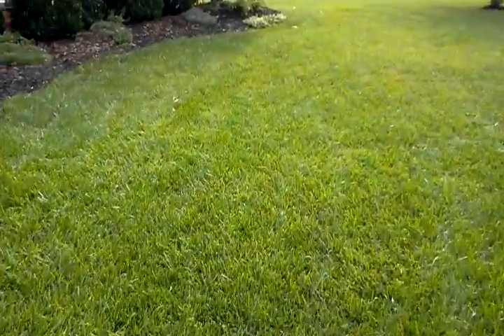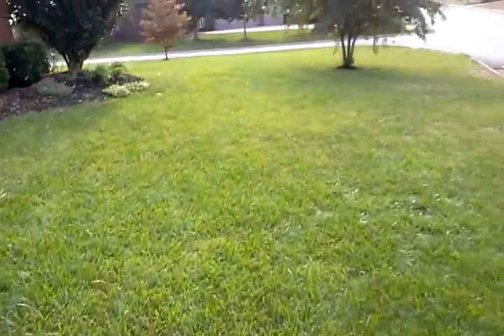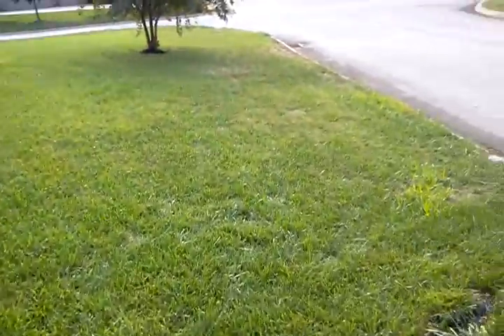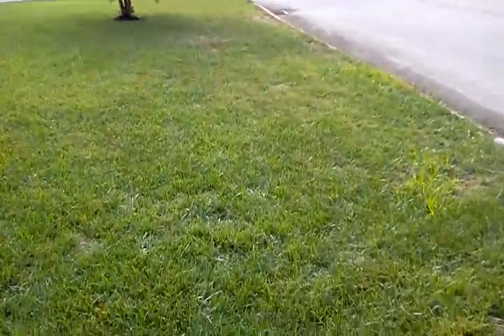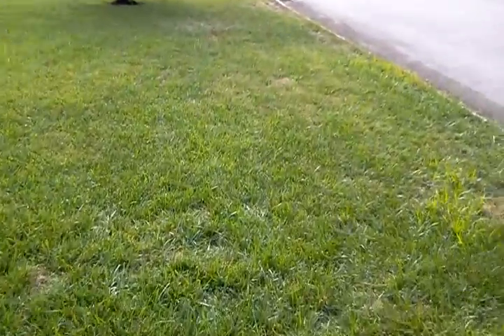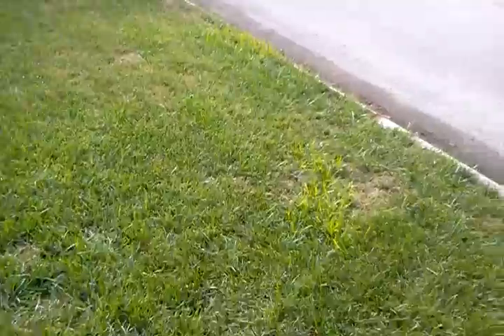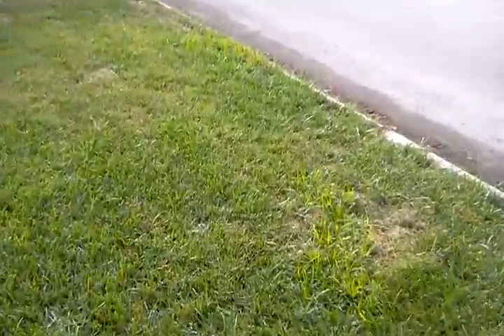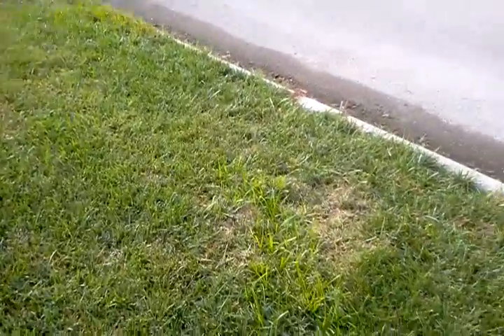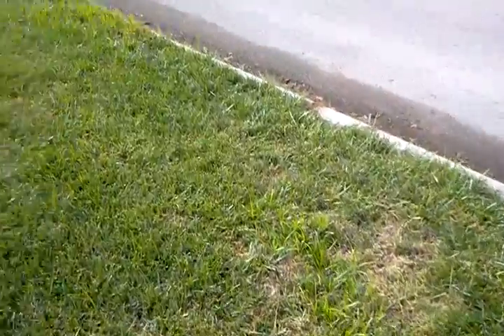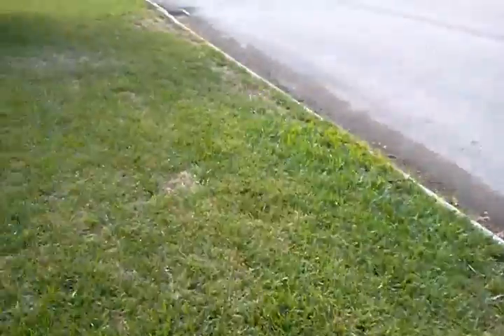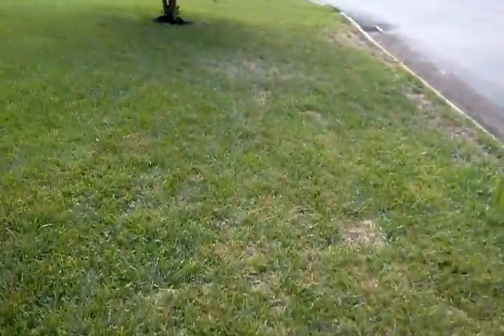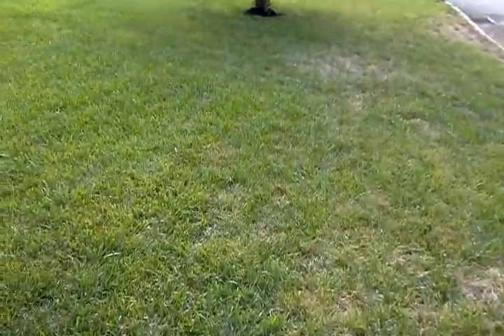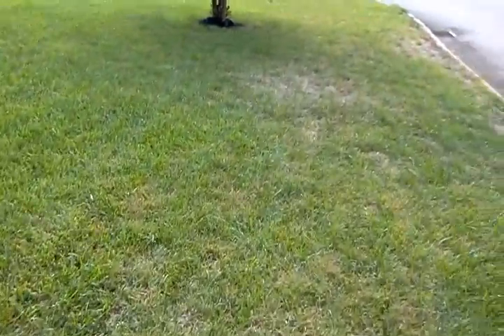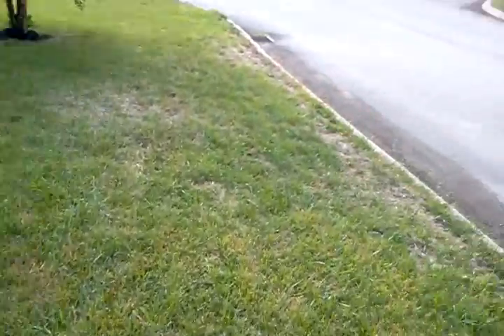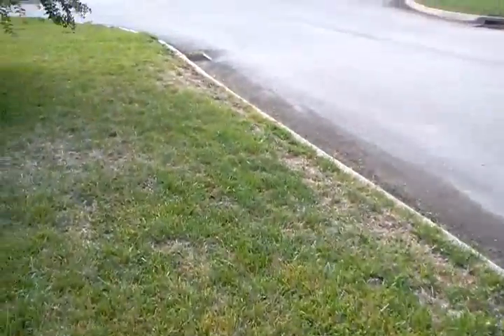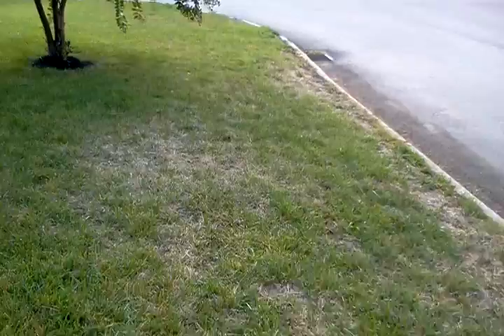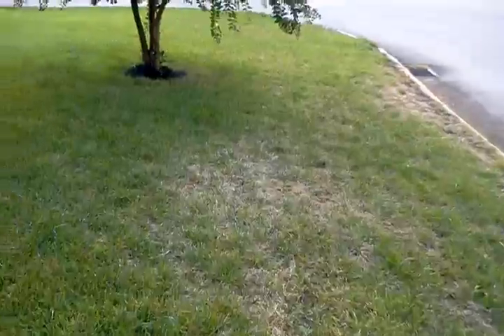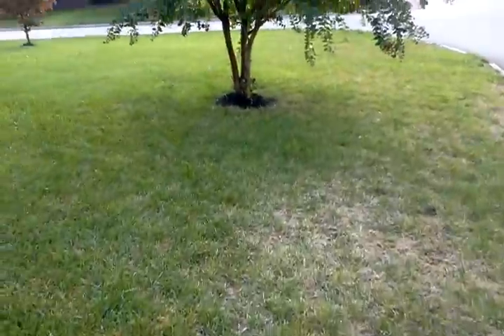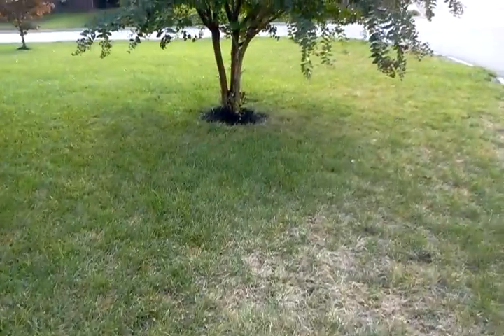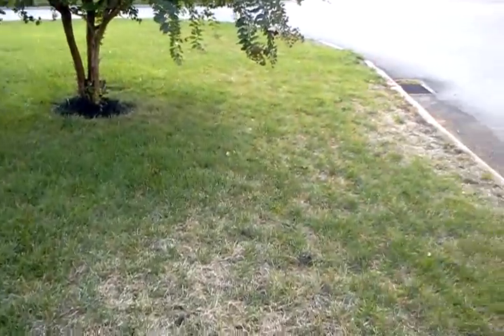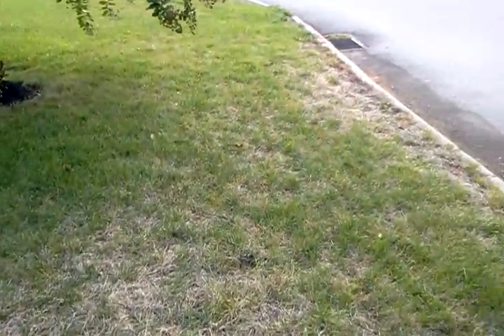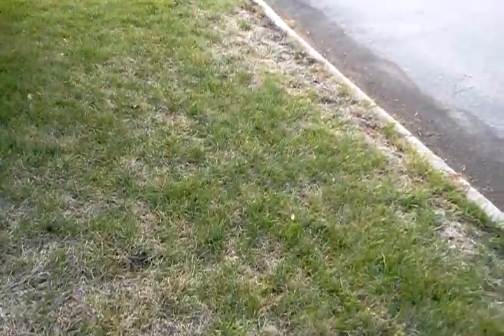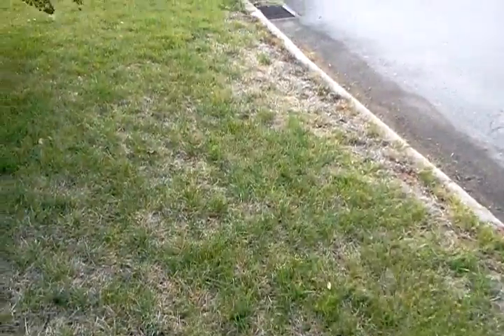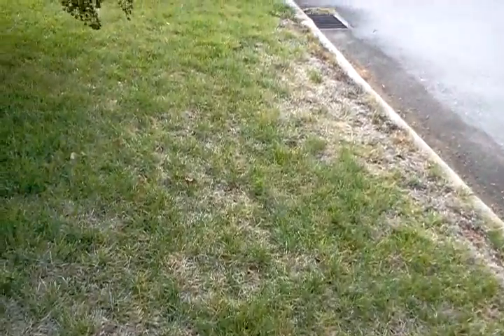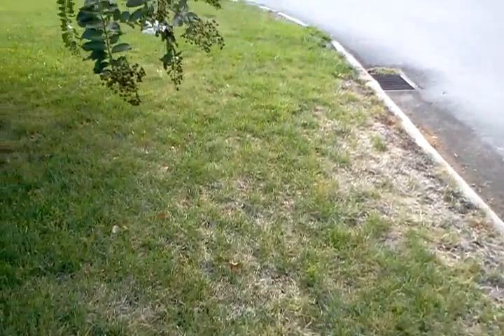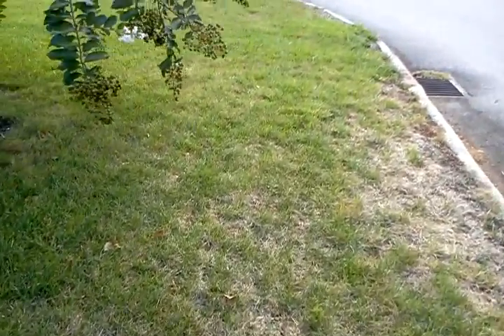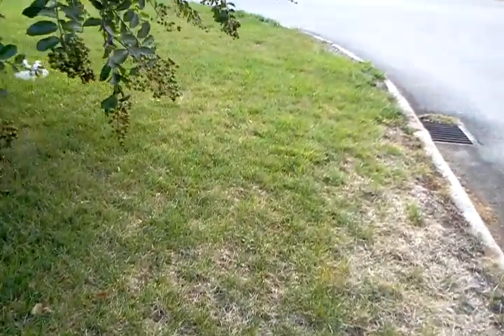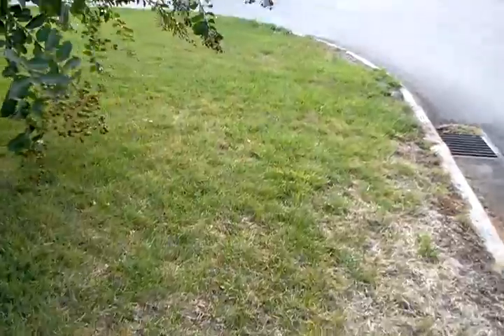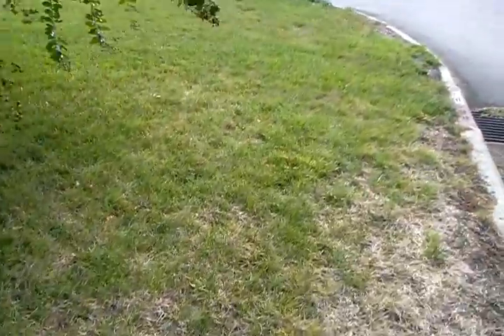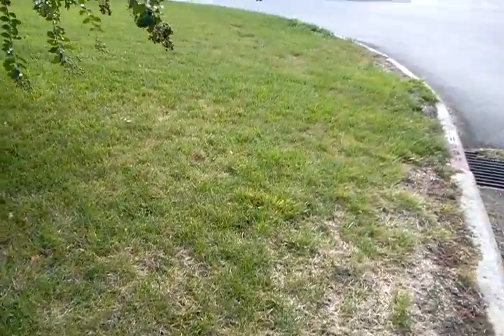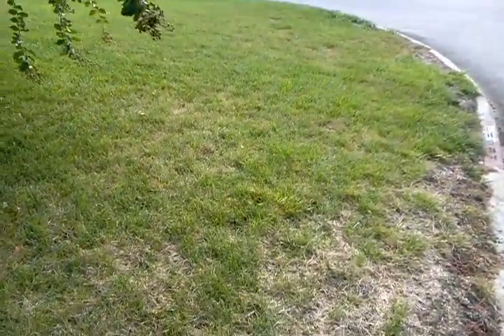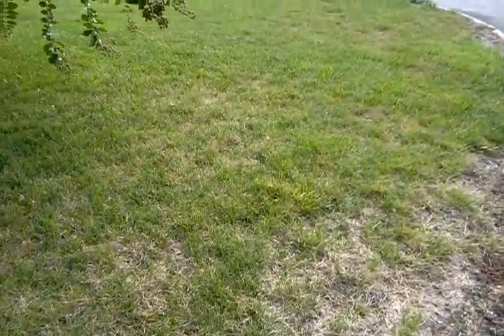The lawn's under irrigation, or either that or it rained a lot last night, because there's a lot of available soil moisture here right now. In my soil analysis, I pulled a number of cores just to do my analysis.